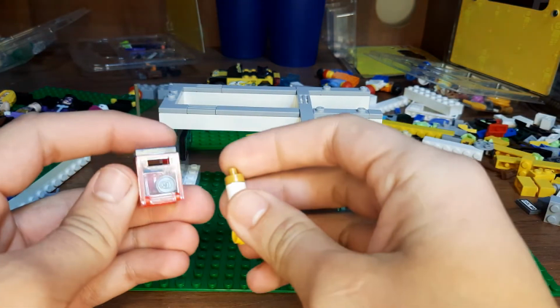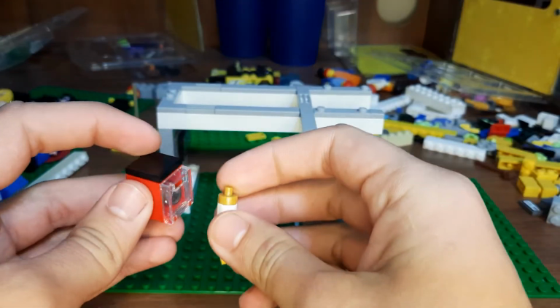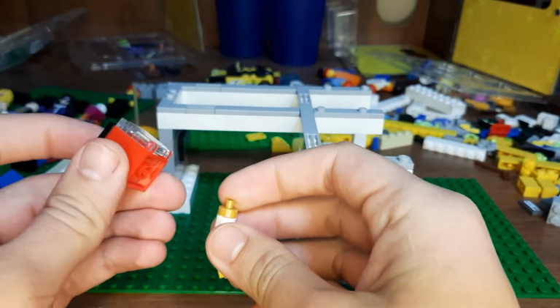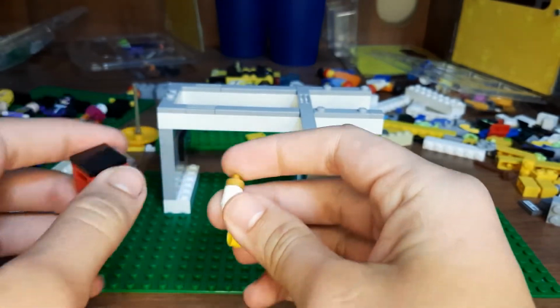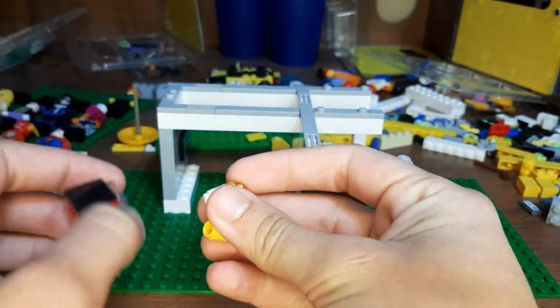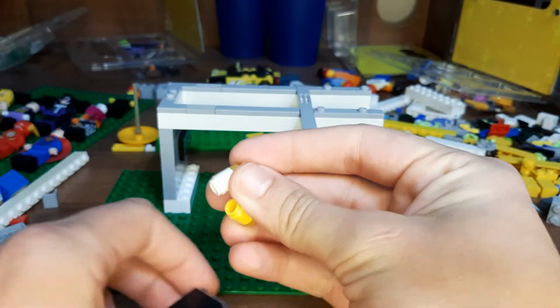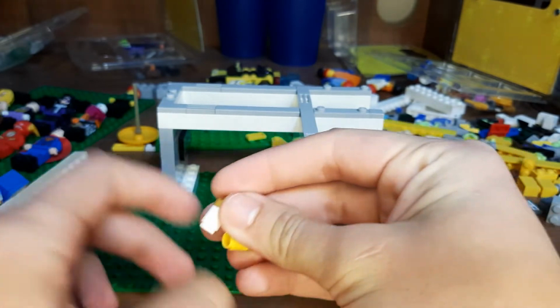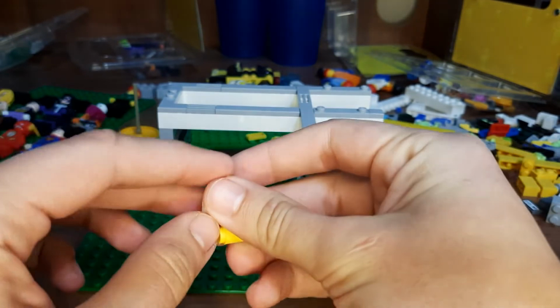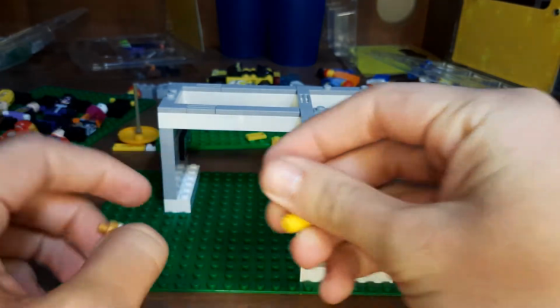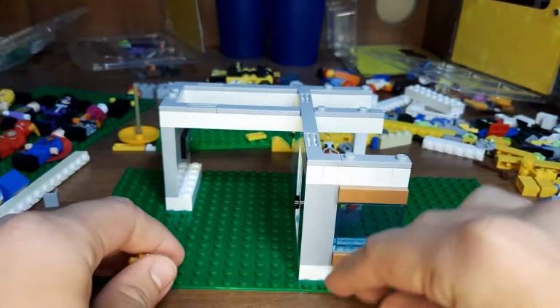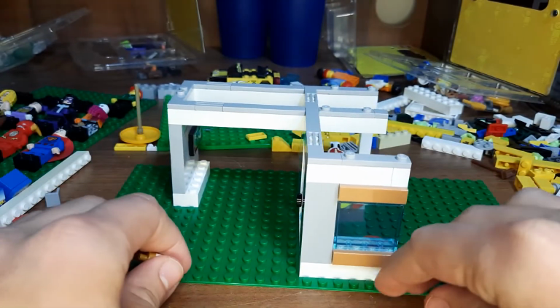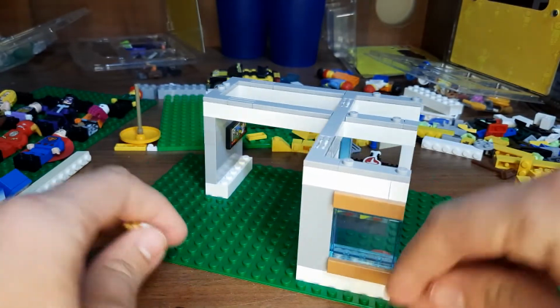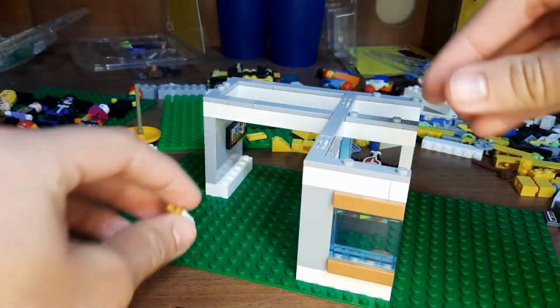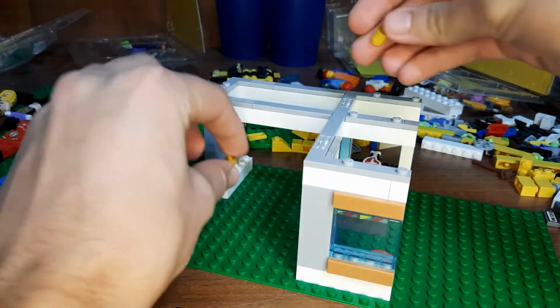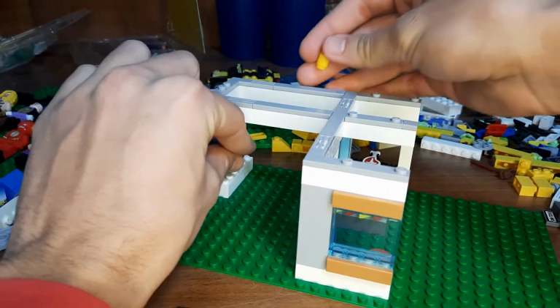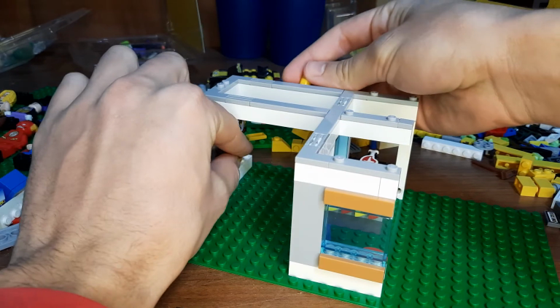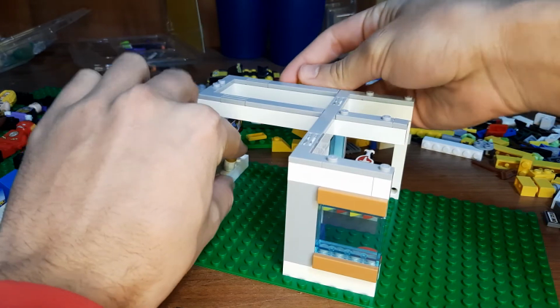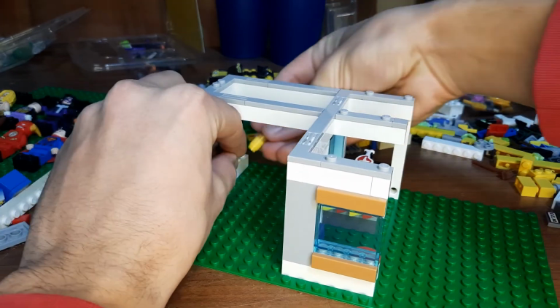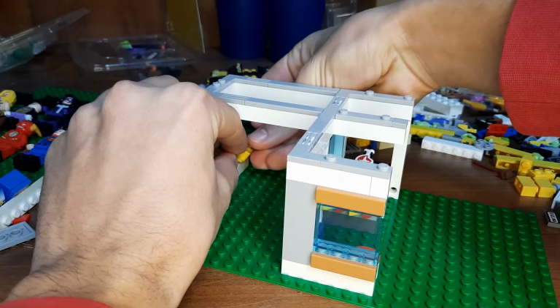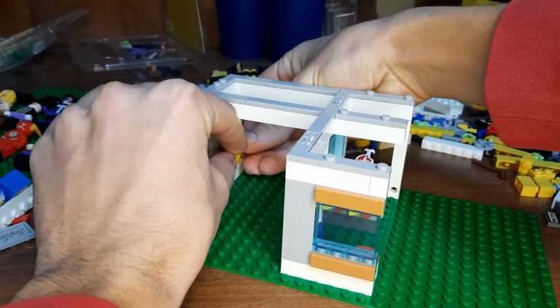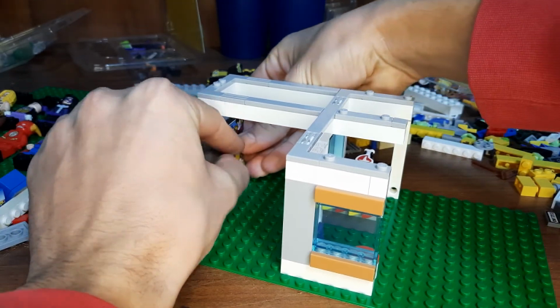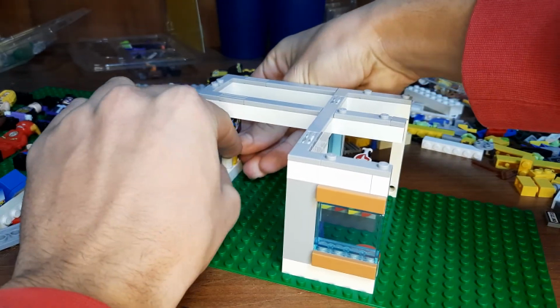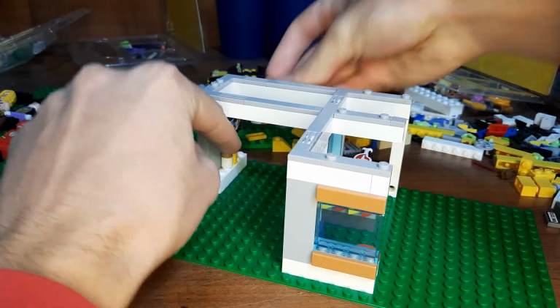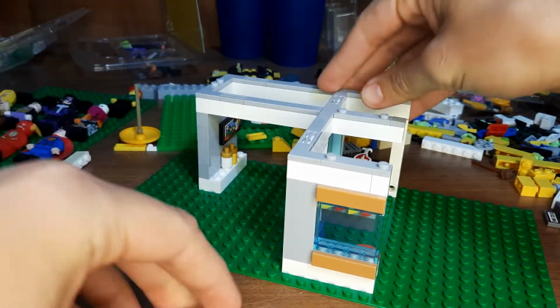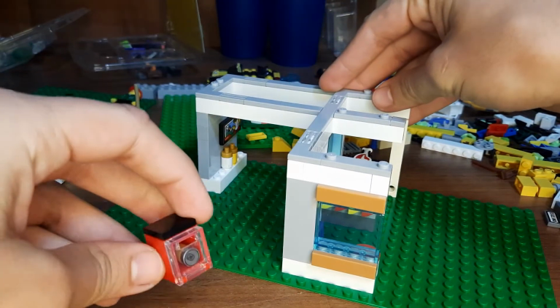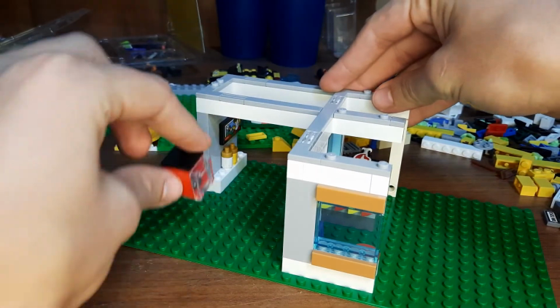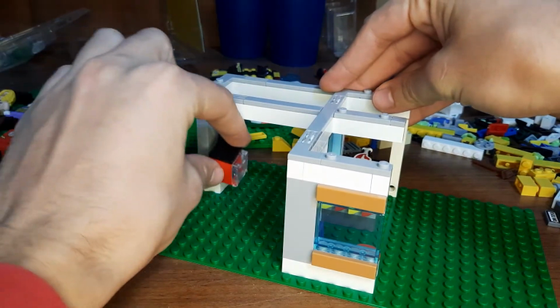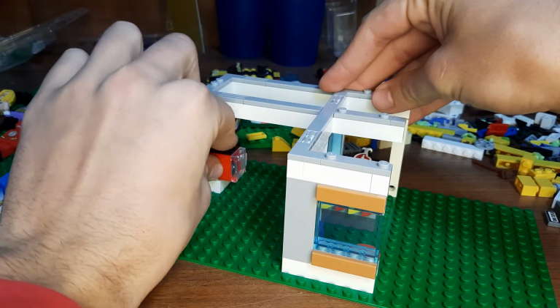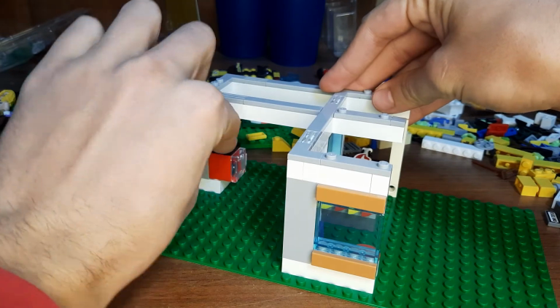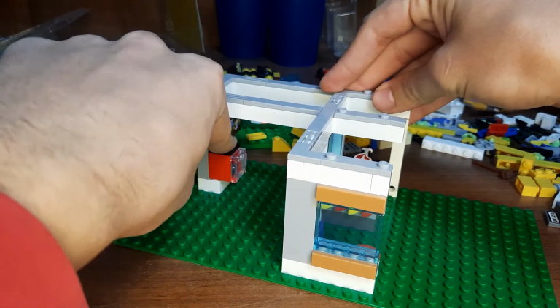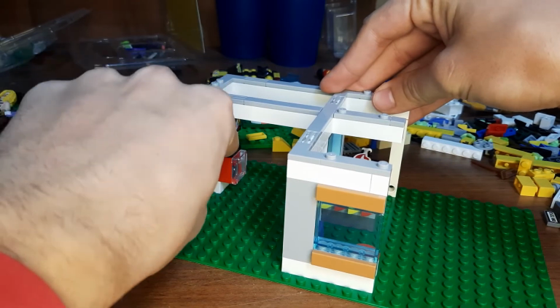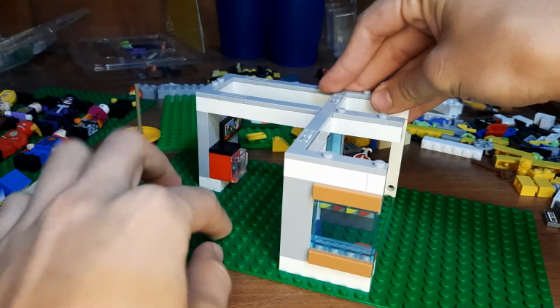We've got the fridge here, the mayonnaise and mustard right here. So what we have to do is put the mayonnaise here and the mustard right next to it, and then we can just add this in right about here.